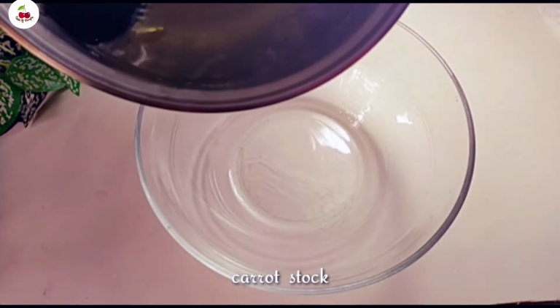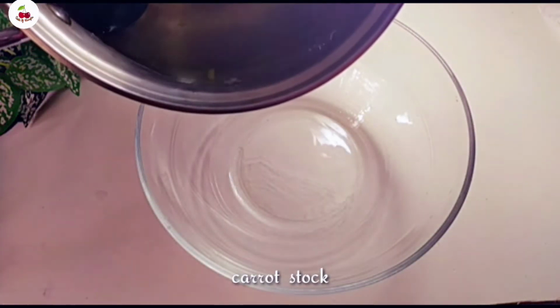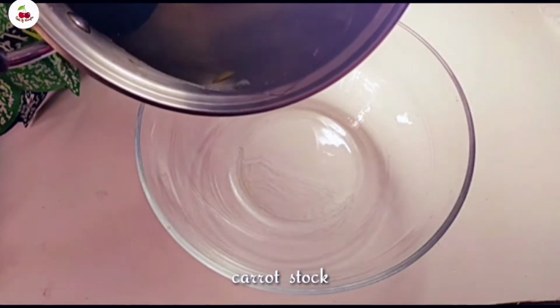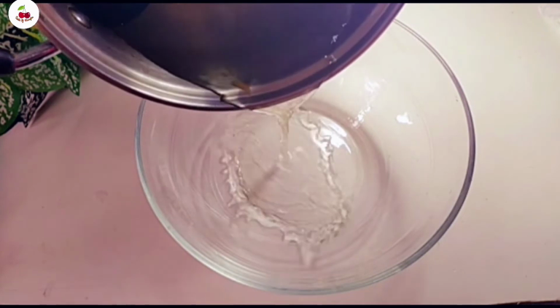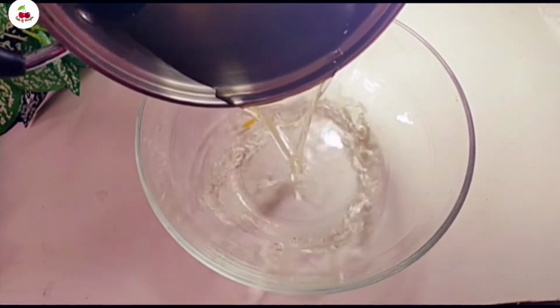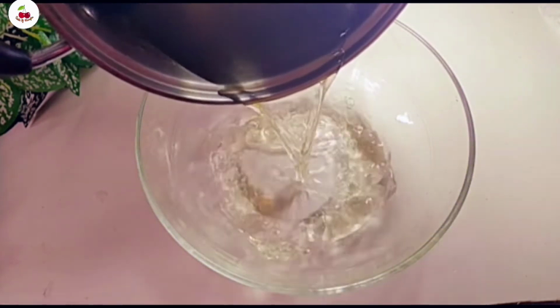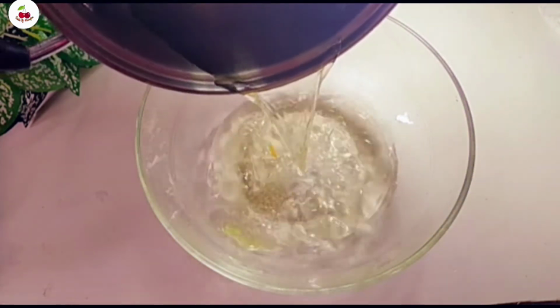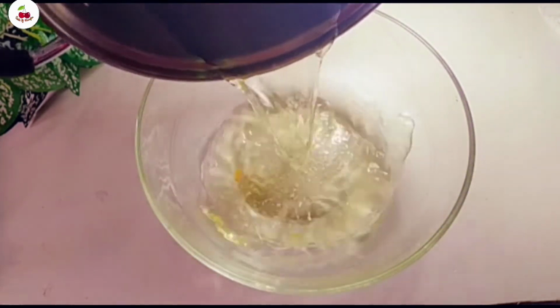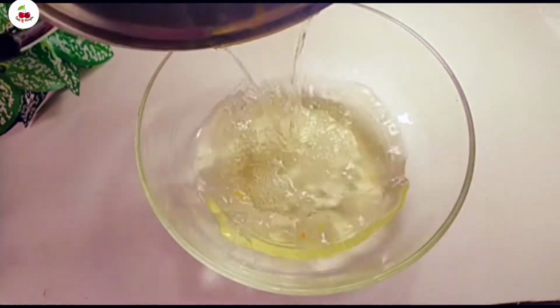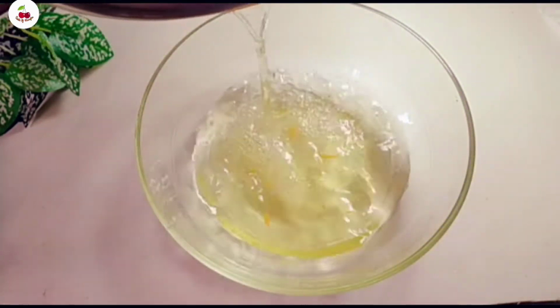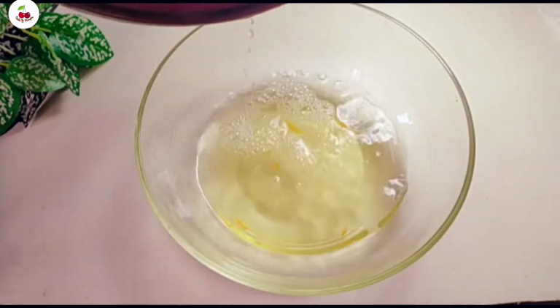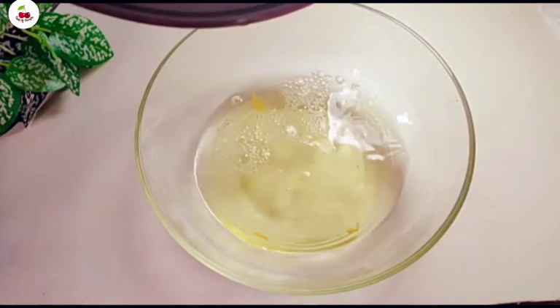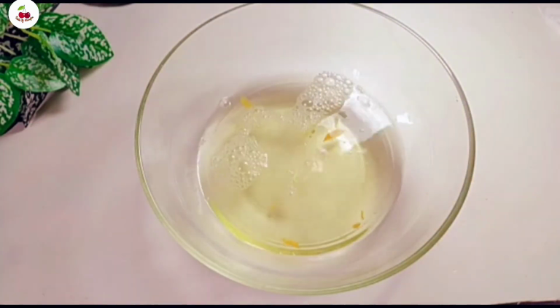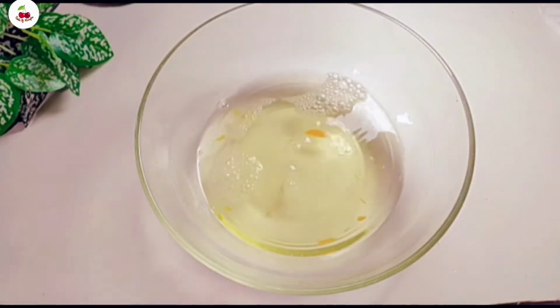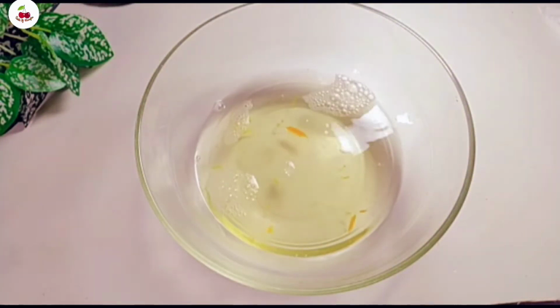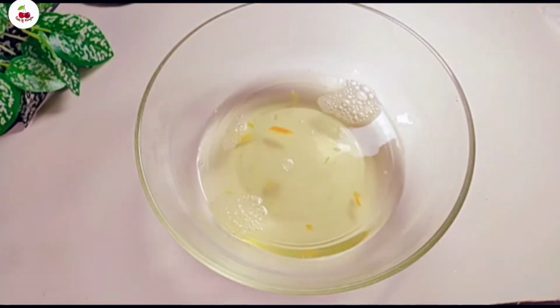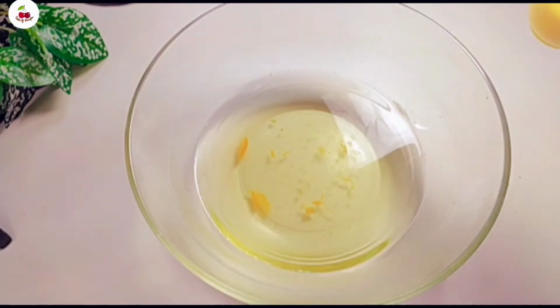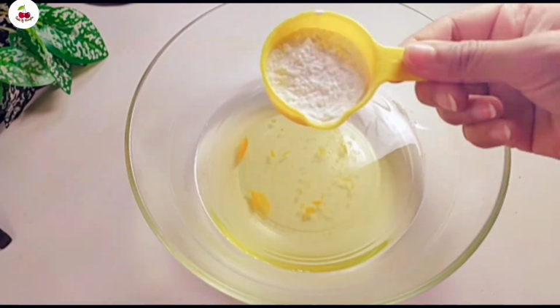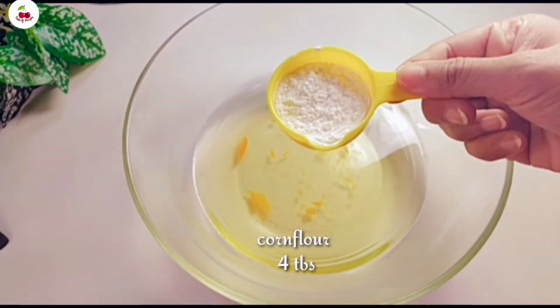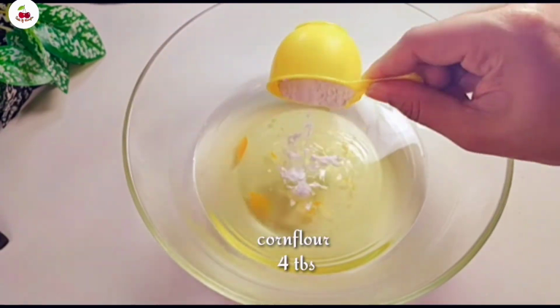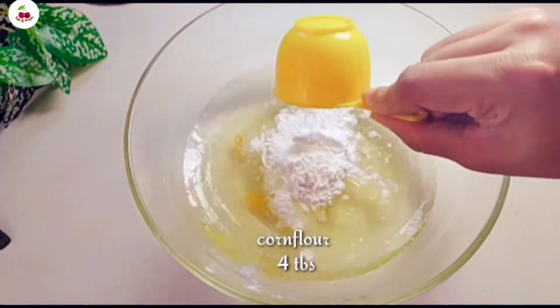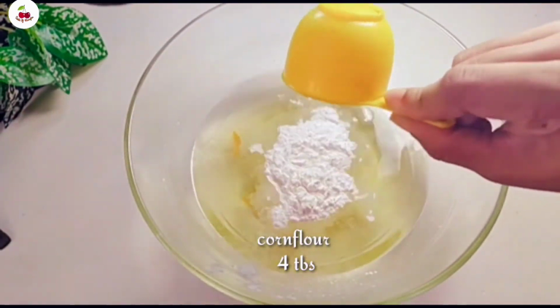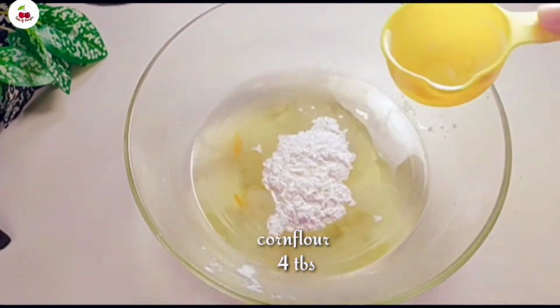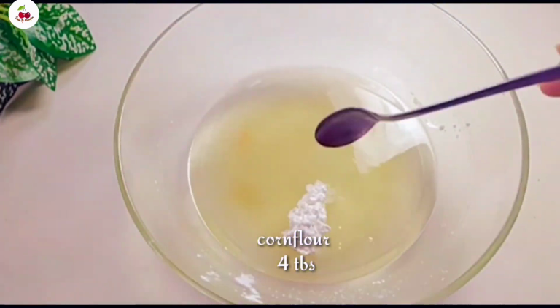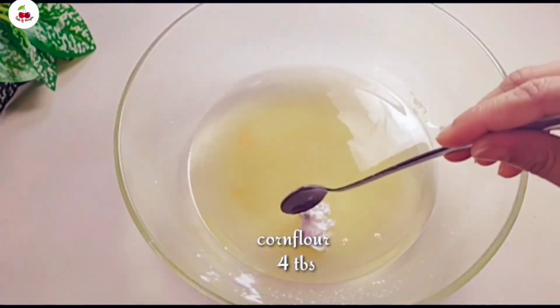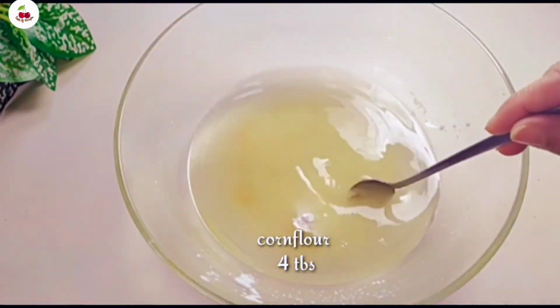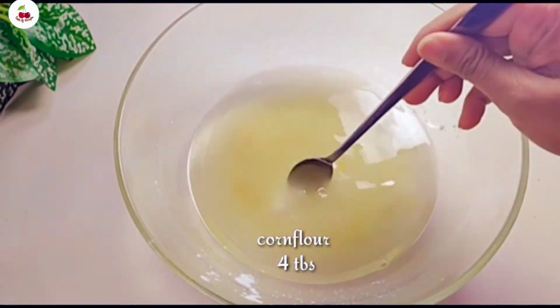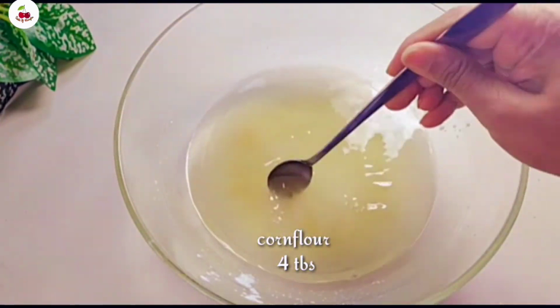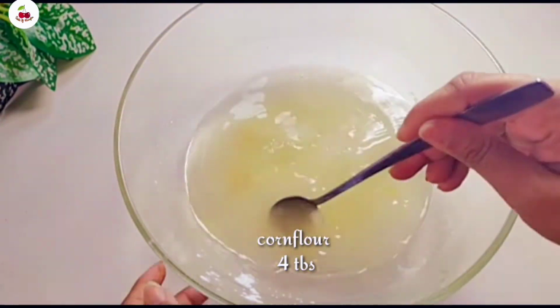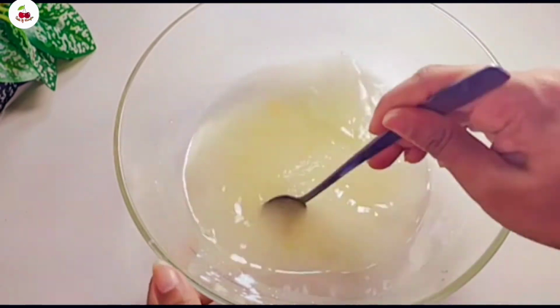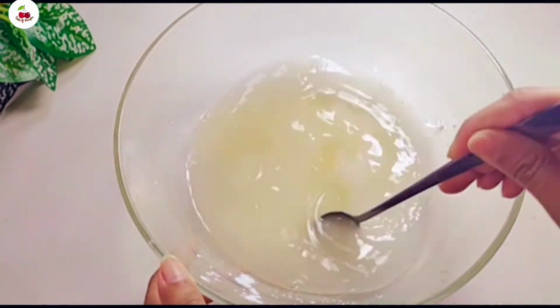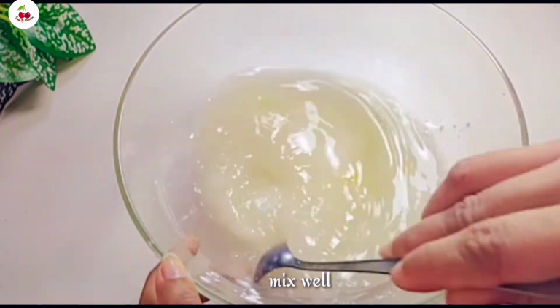We are going to put it in the pan. This pan is not a bowl. I am going to mix in the corn flour and 4 tablespoons. Now we are going to mix the mixture together.